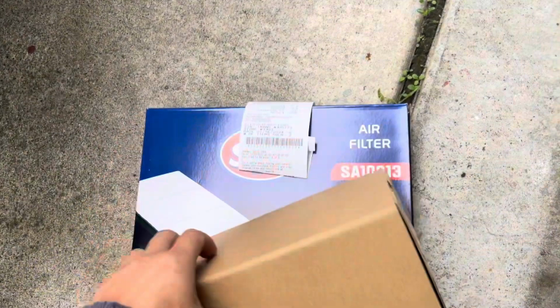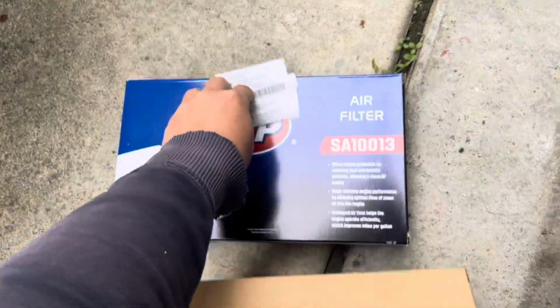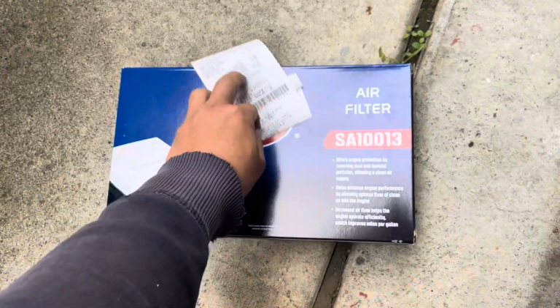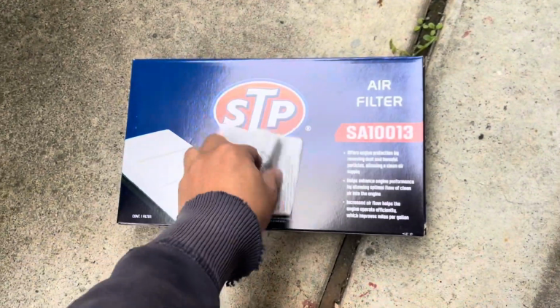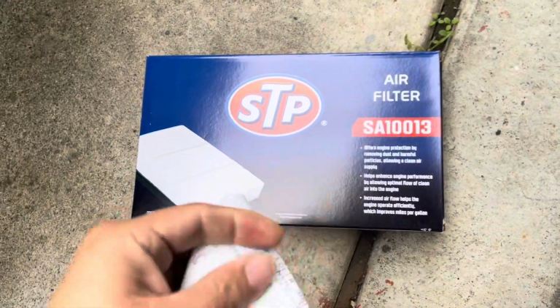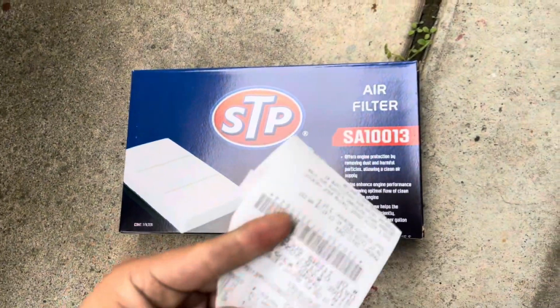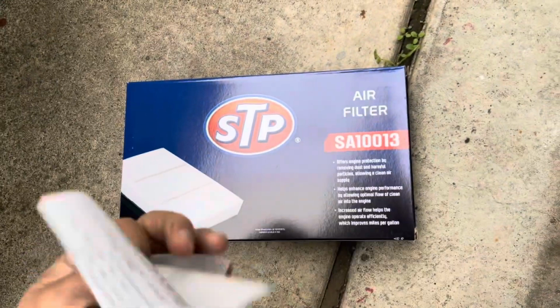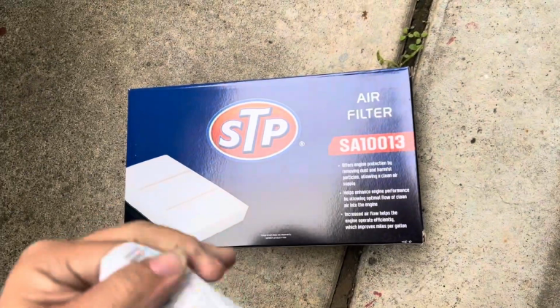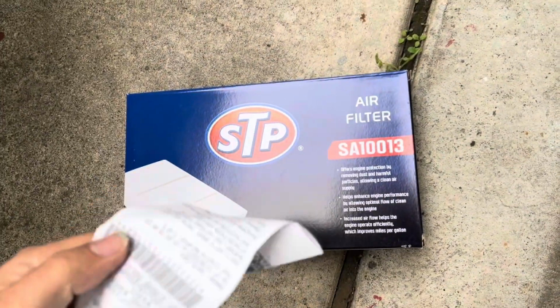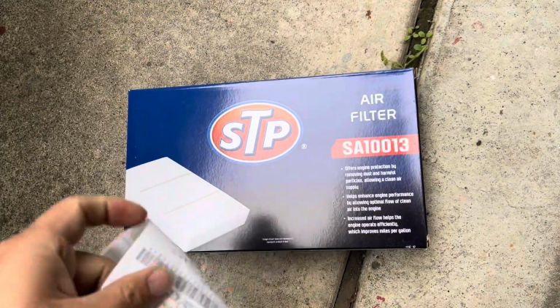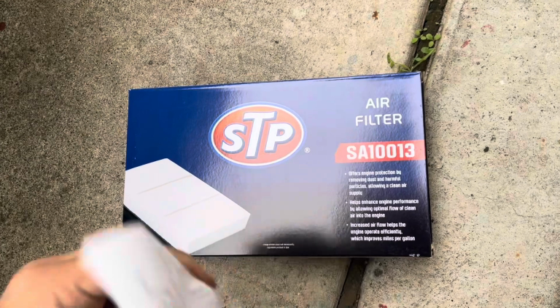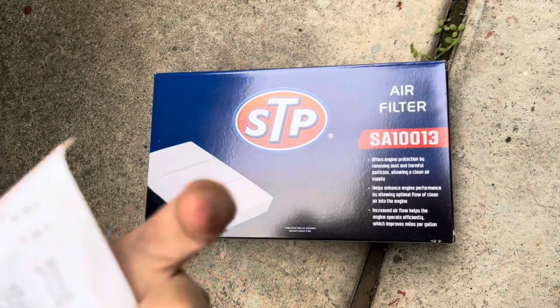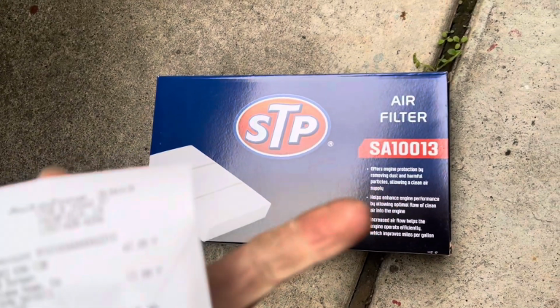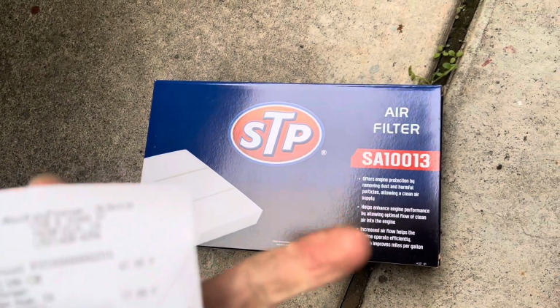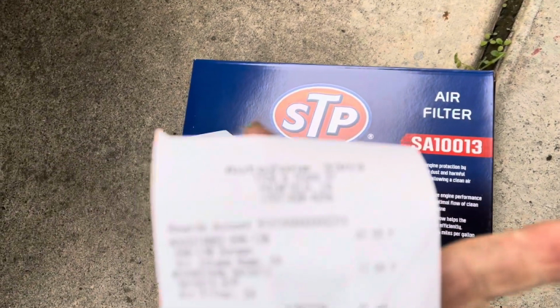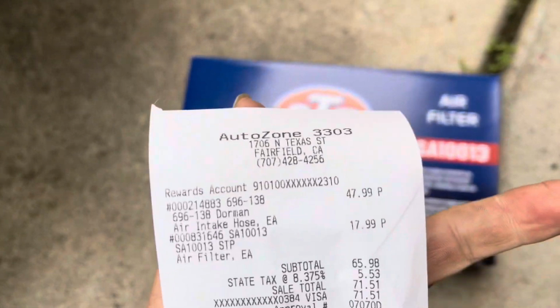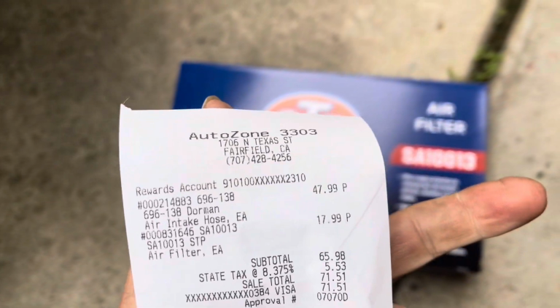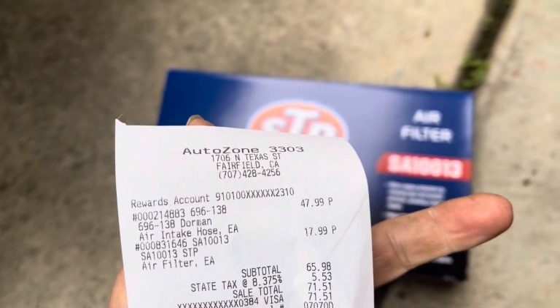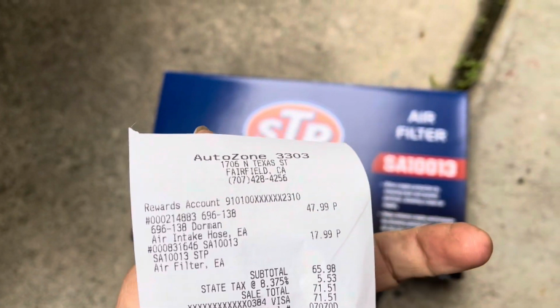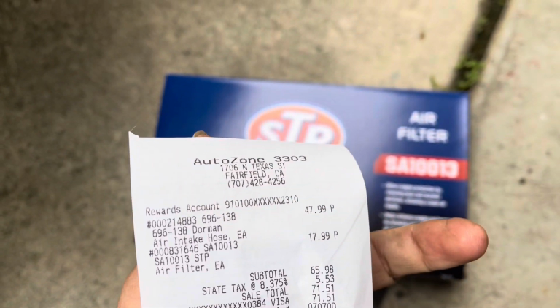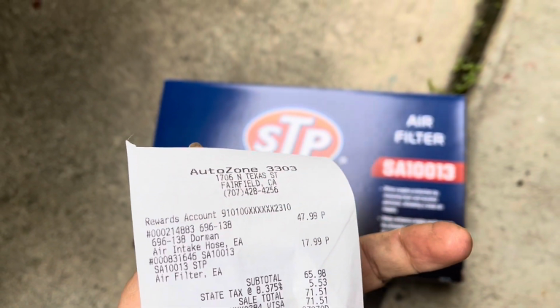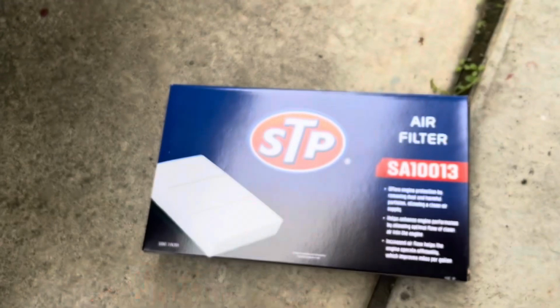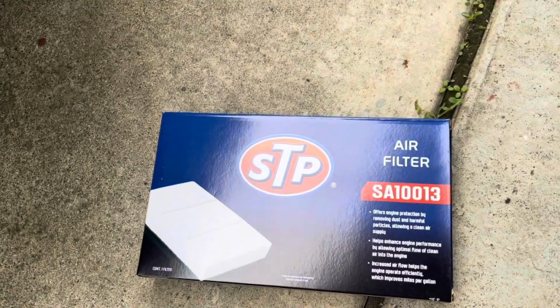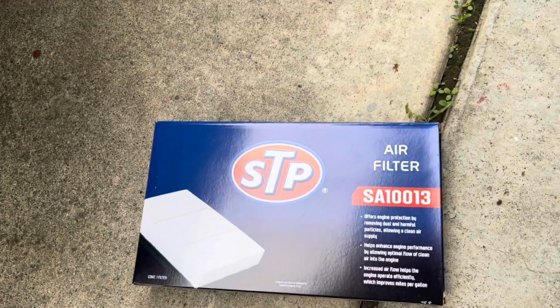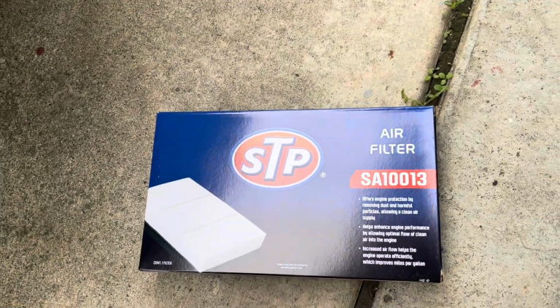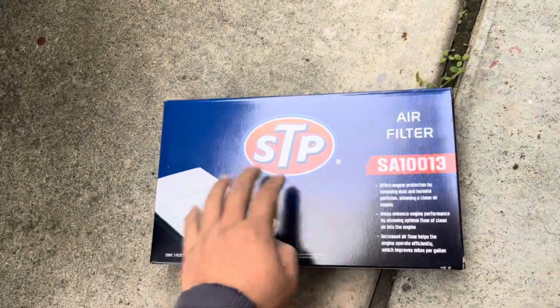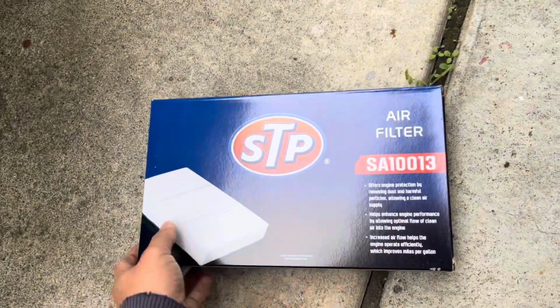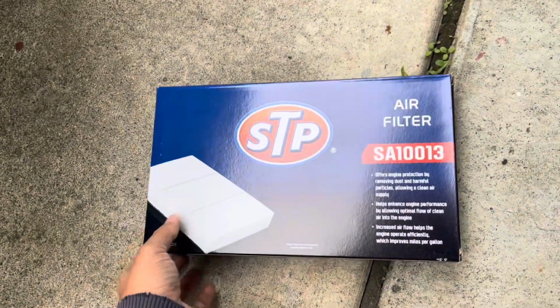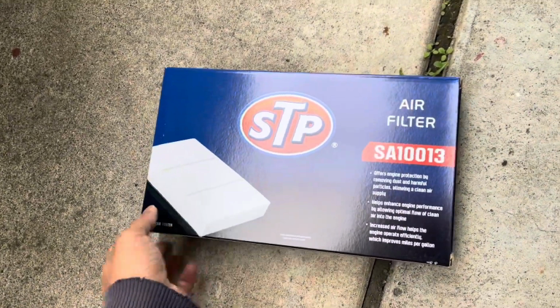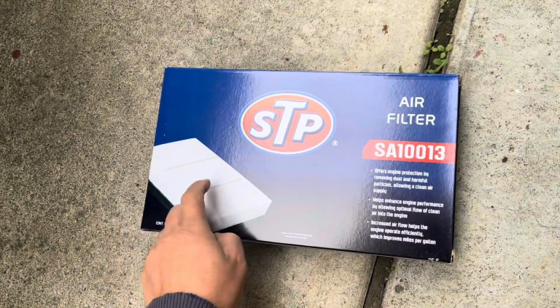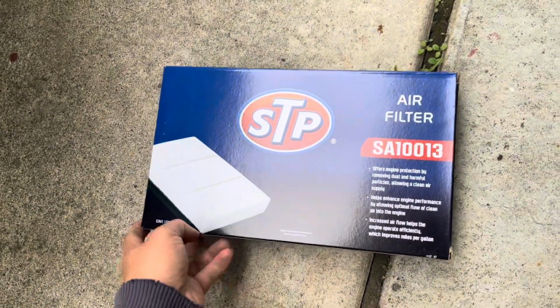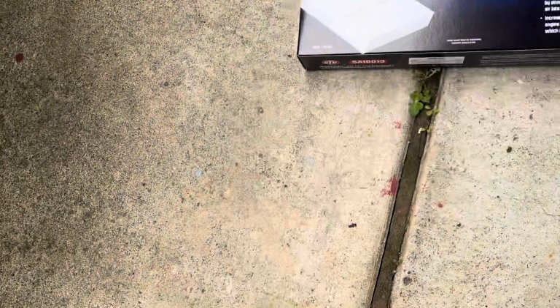I just ran to the auto parts store to buy it. This one is about $47 for an intake hose. And this is my replacement air filter as well.